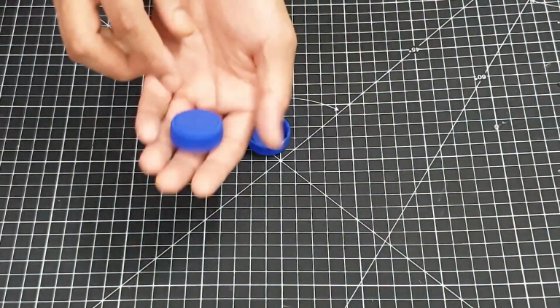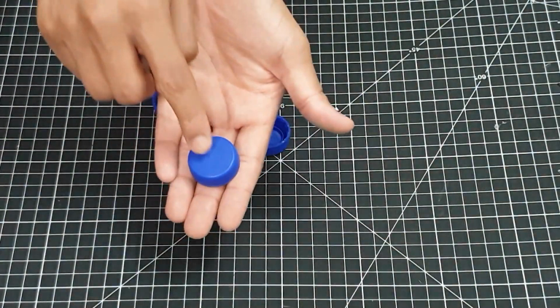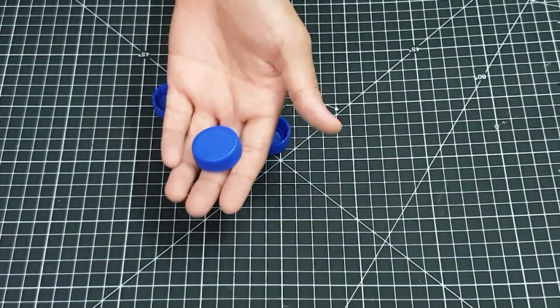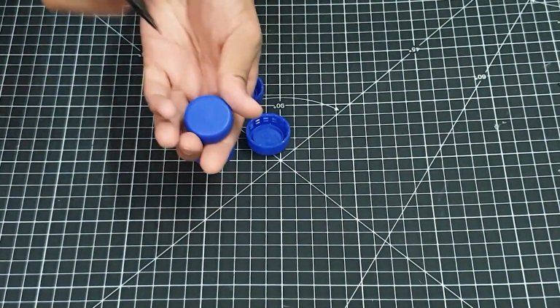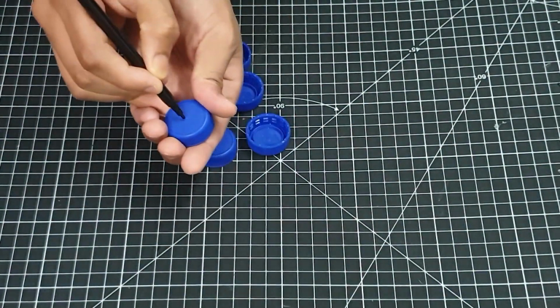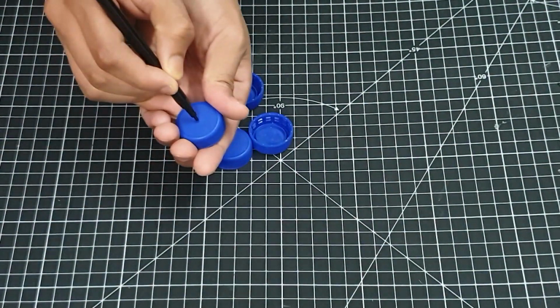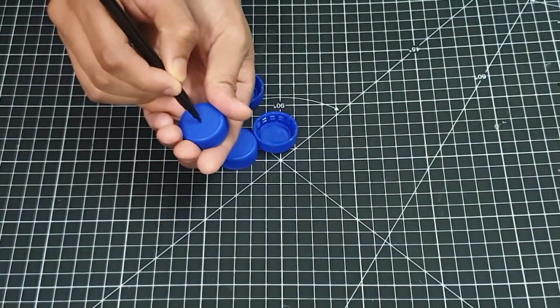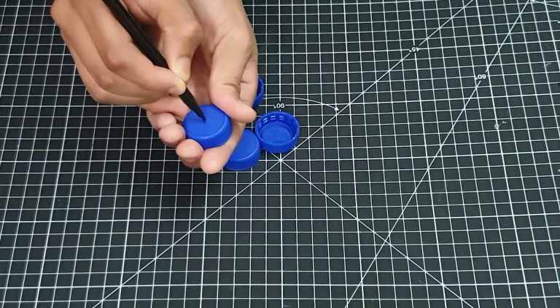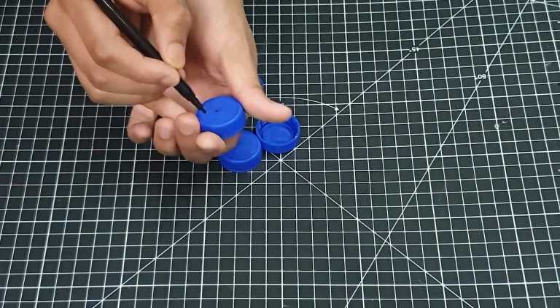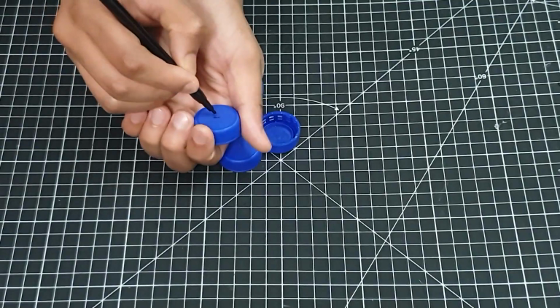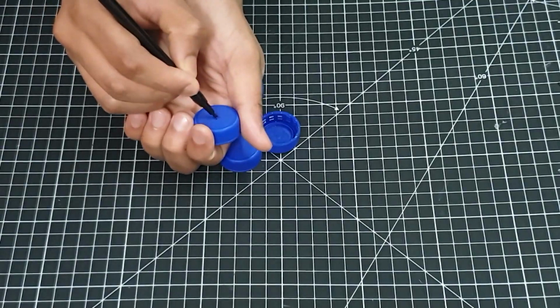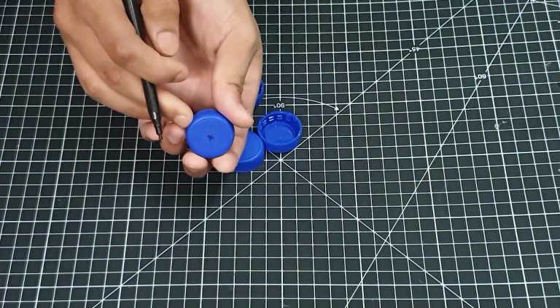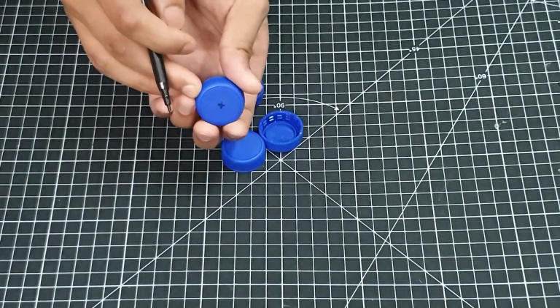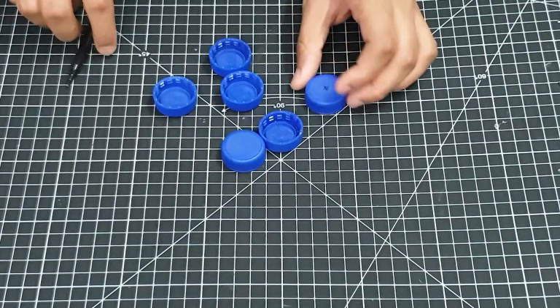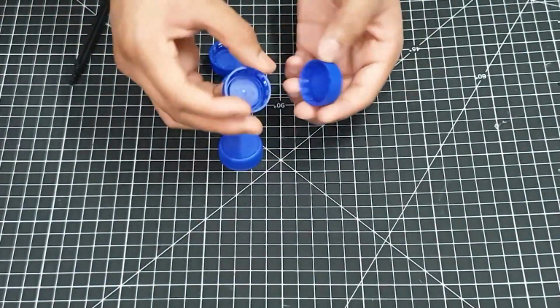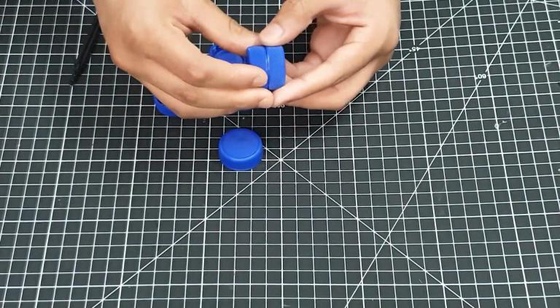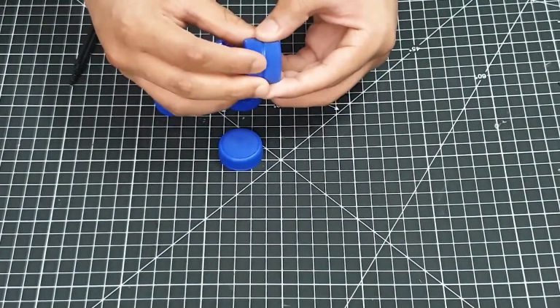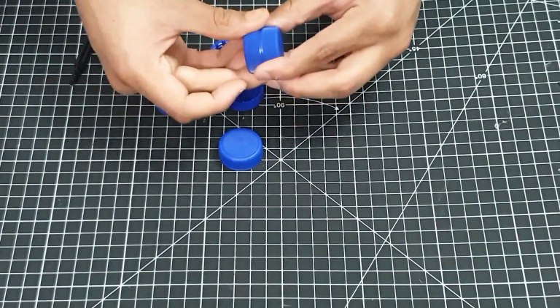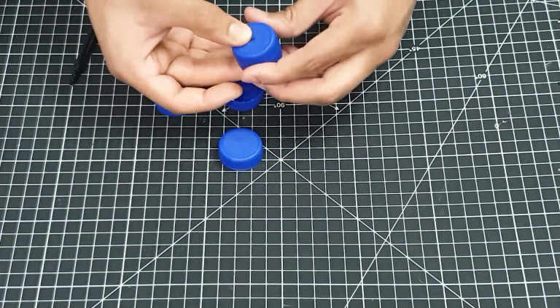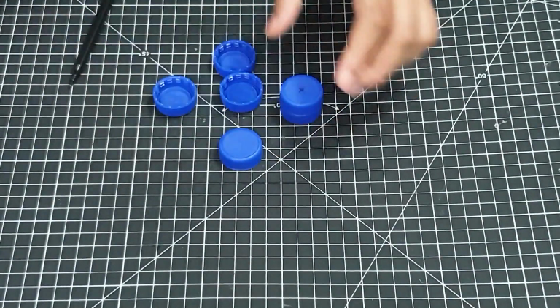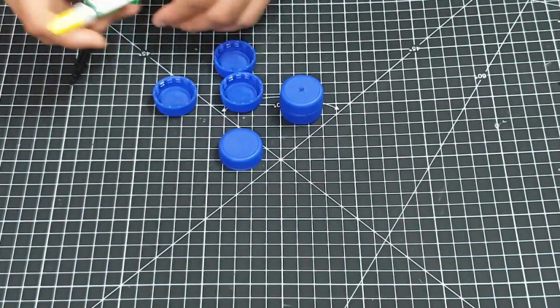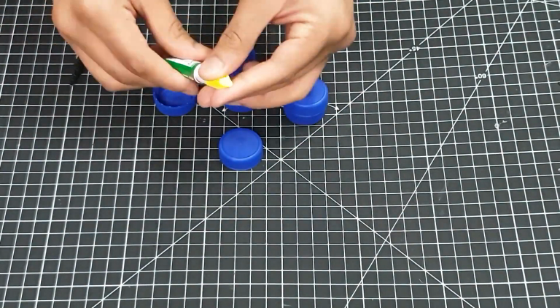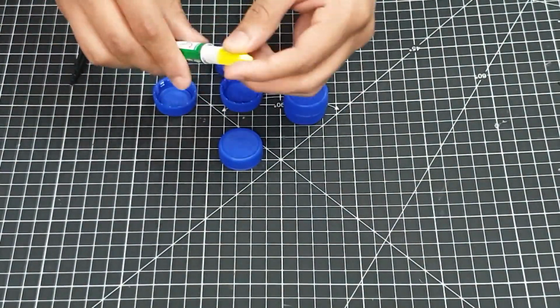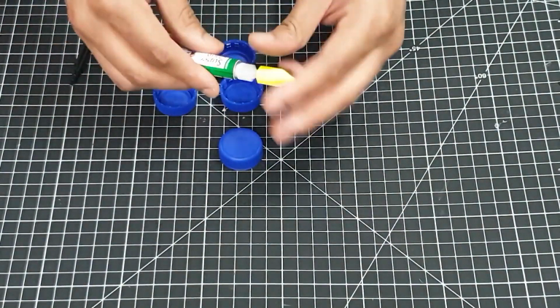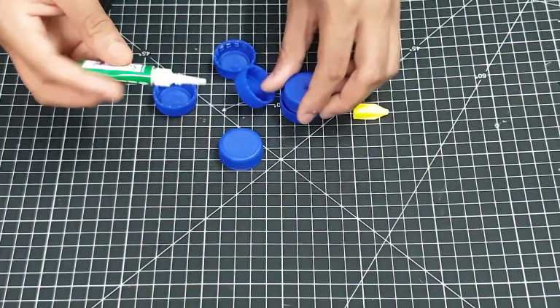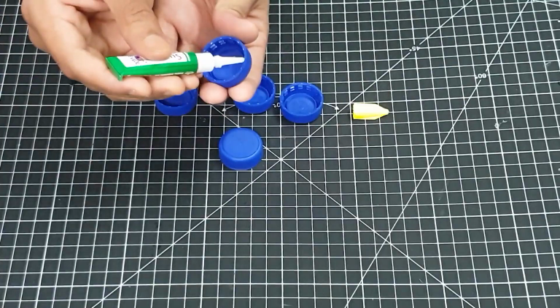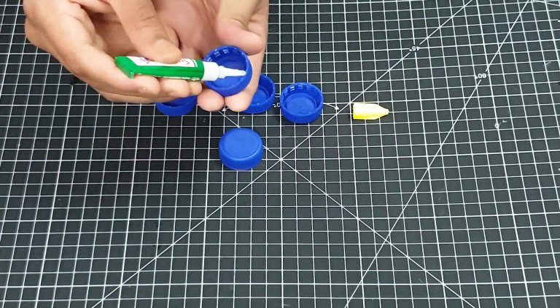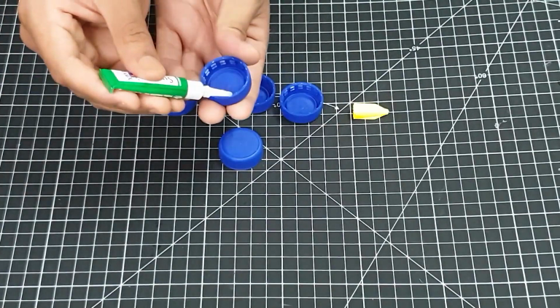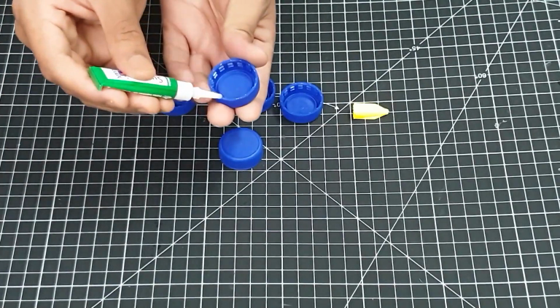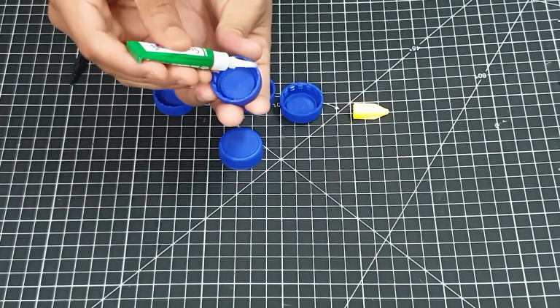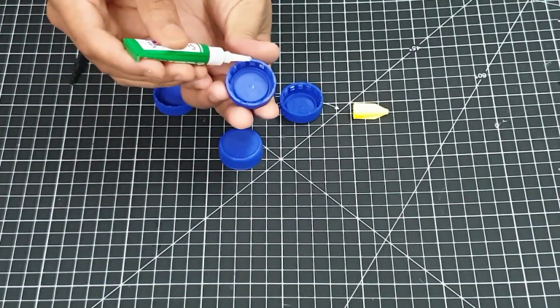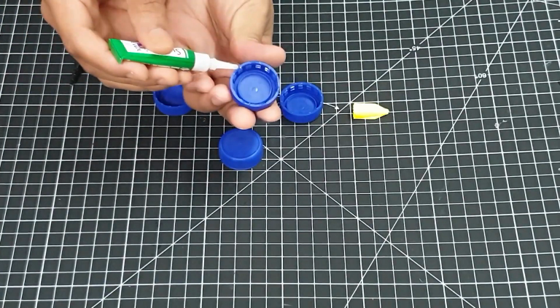I began by taking two bottle tops for one particular wheel. I marked the center of it thanks to the little dot in the middle, and I used super glue to stick one to the other.